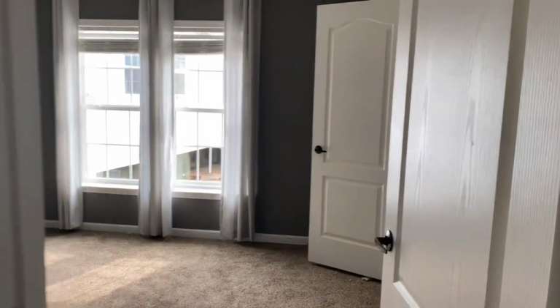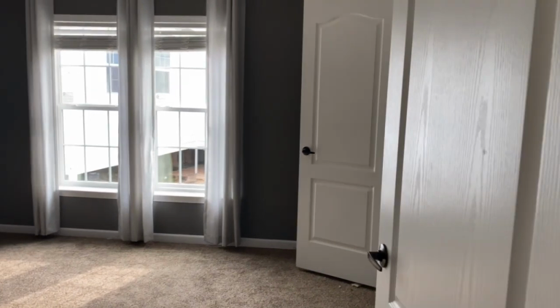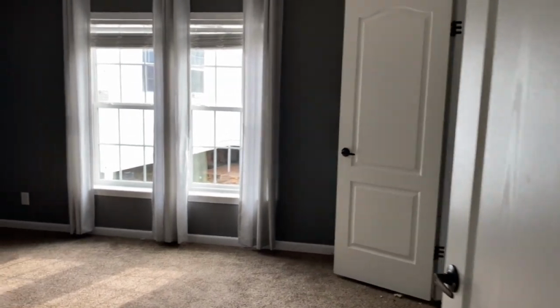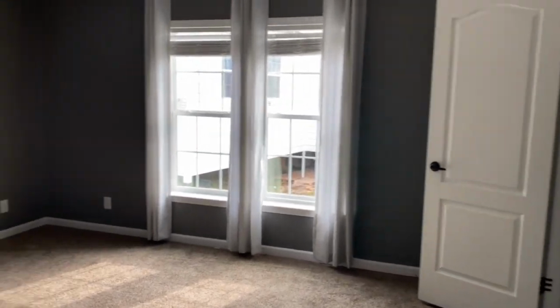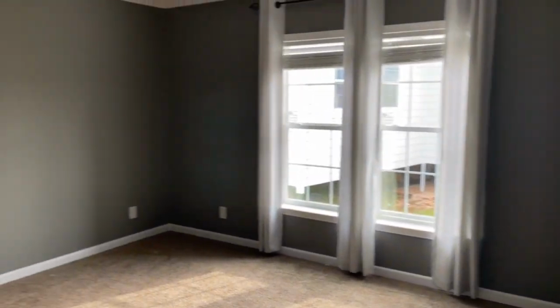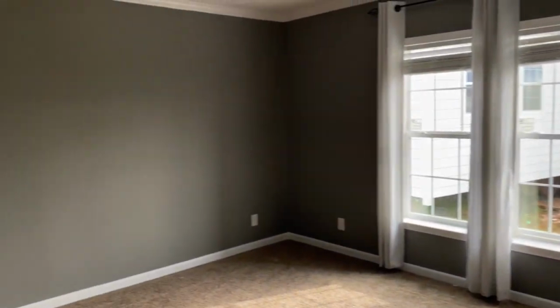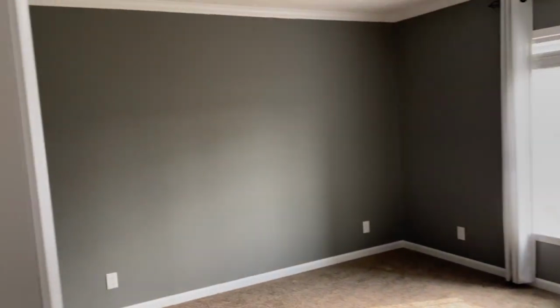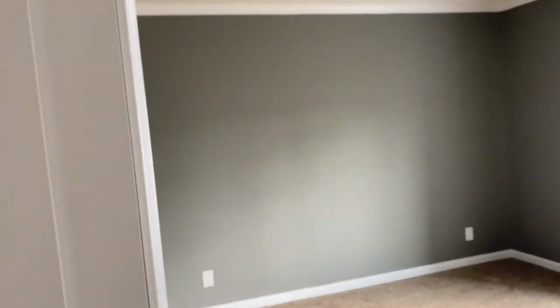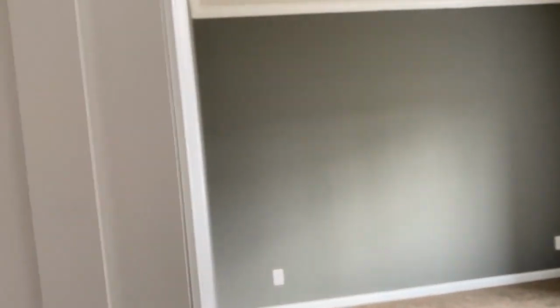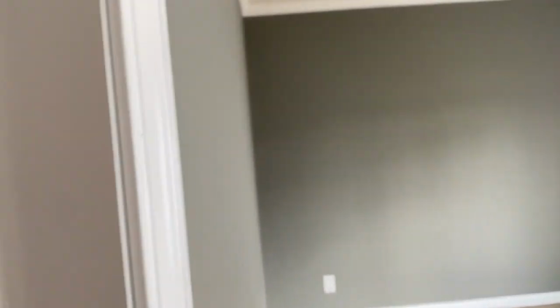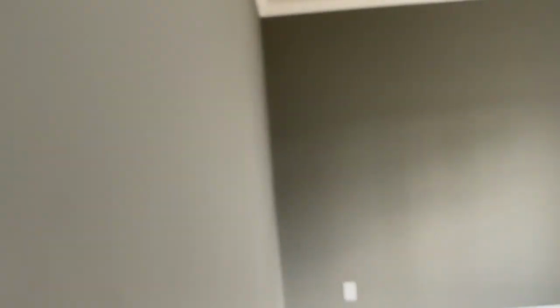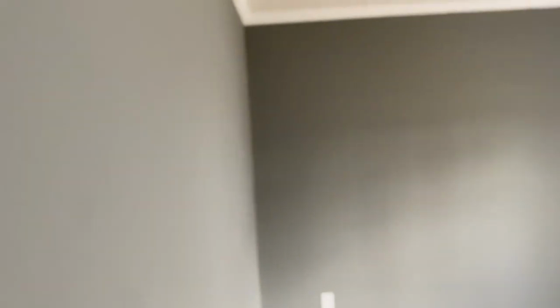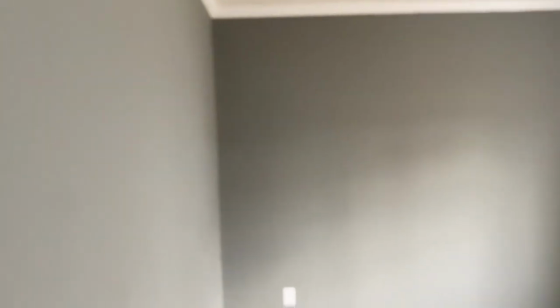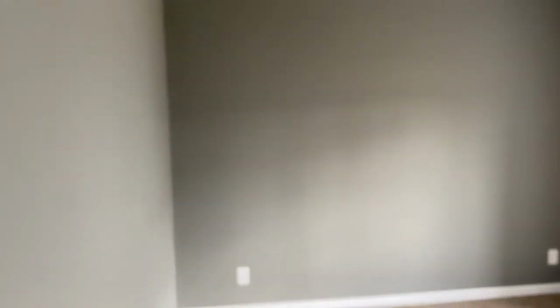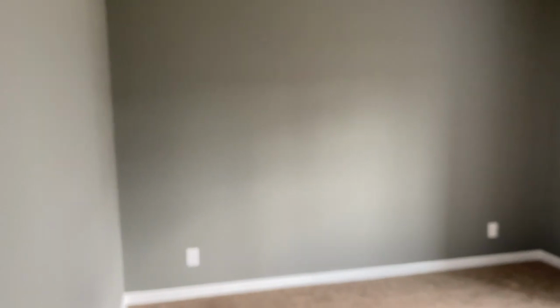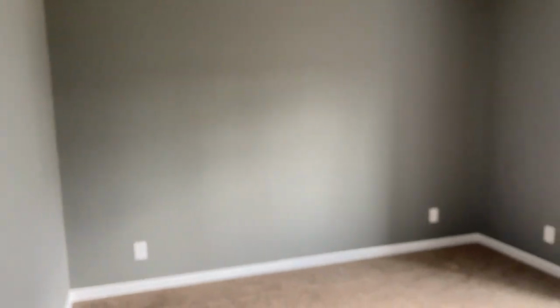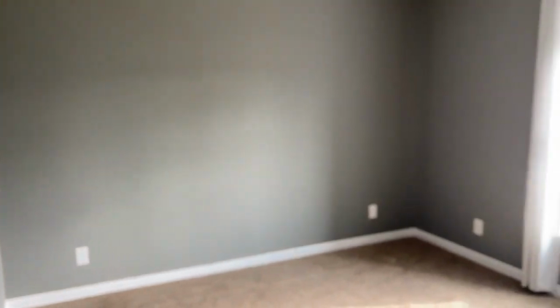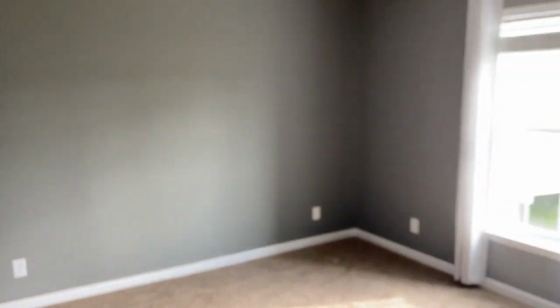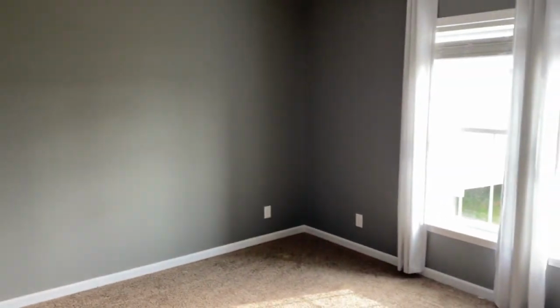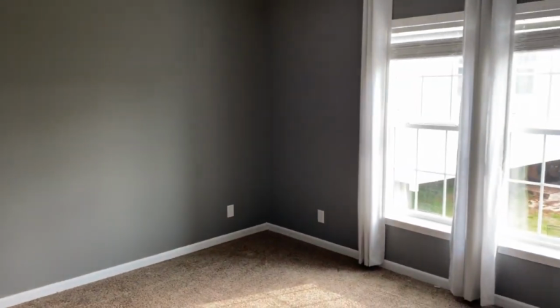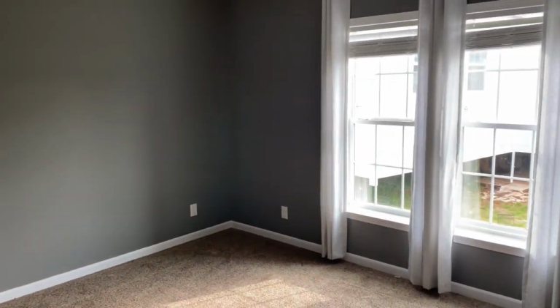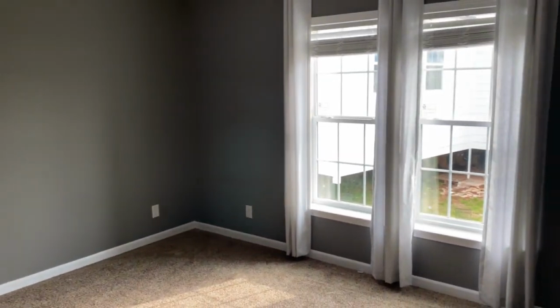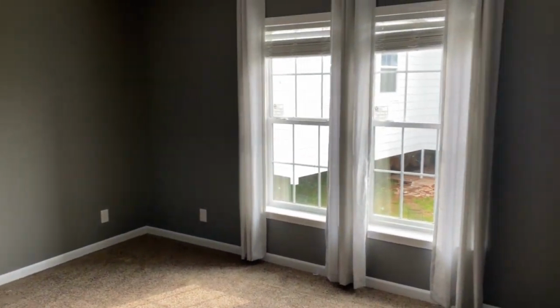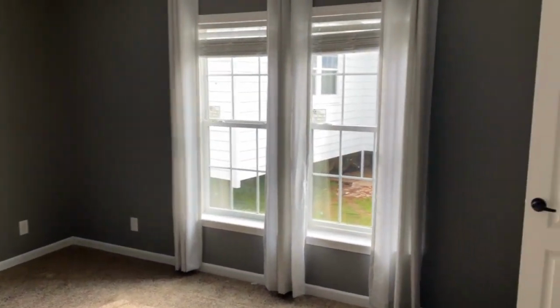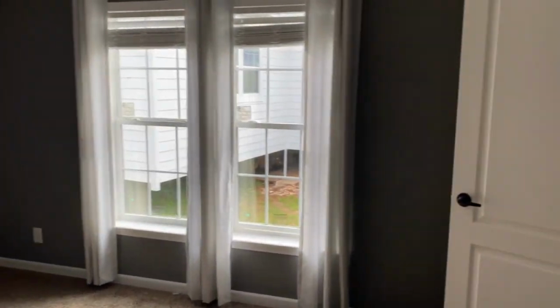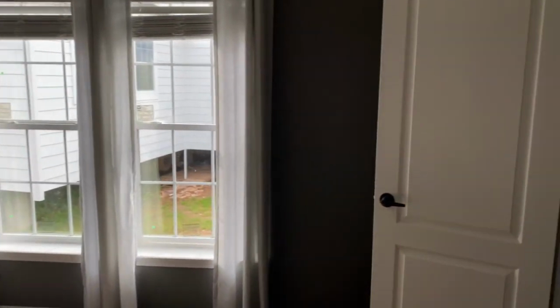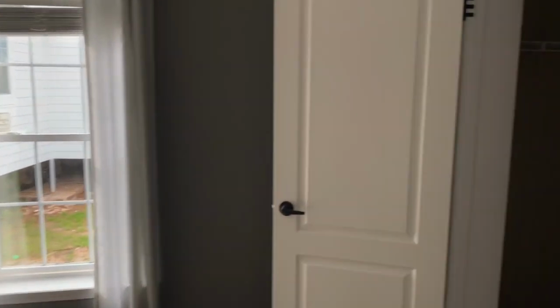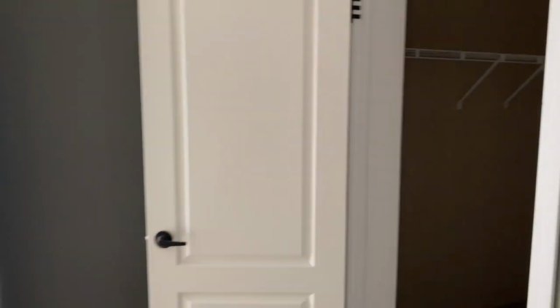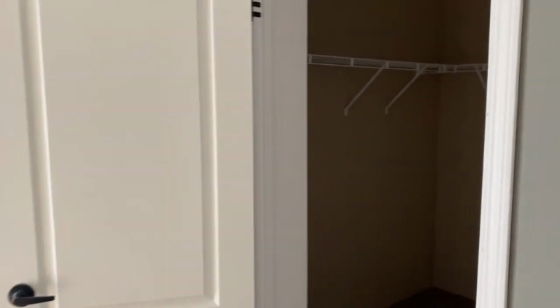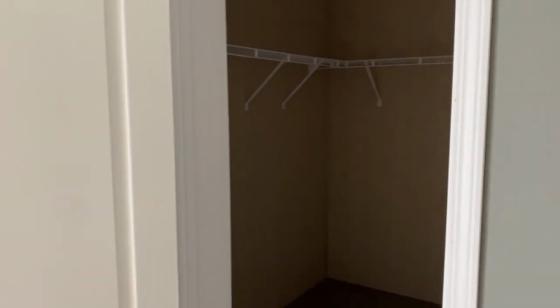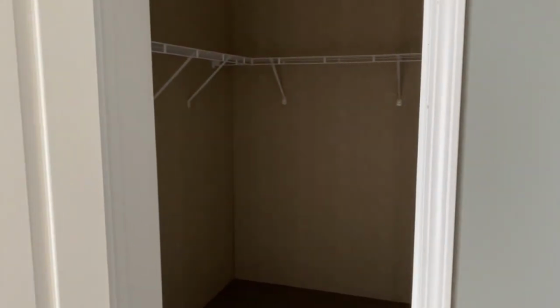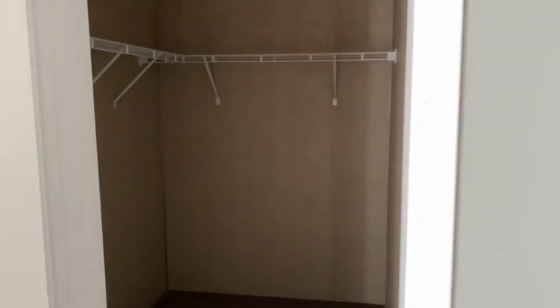Another bedroom here. A couple windows off the side — gotta keep up that natural lighting. Again, went with the classic French gray. And another walk-in closet.